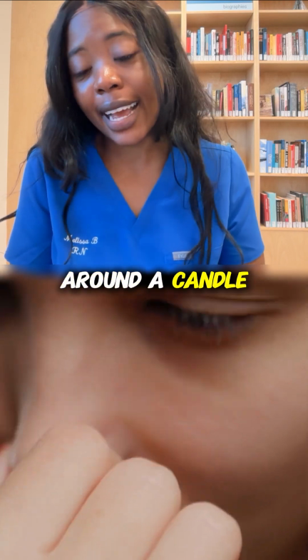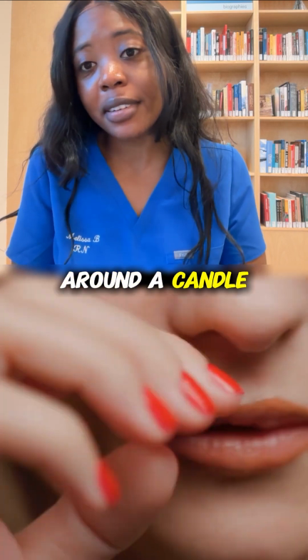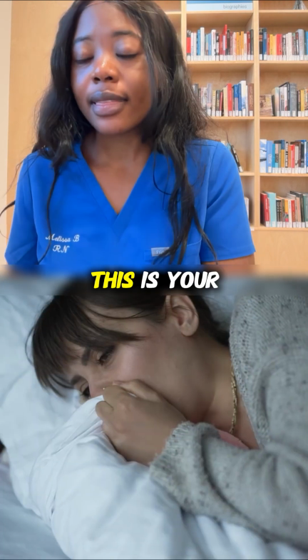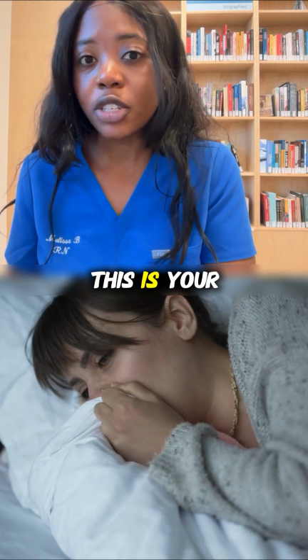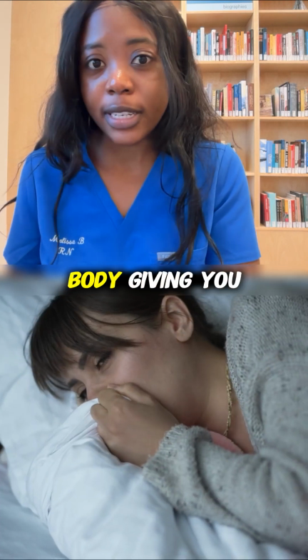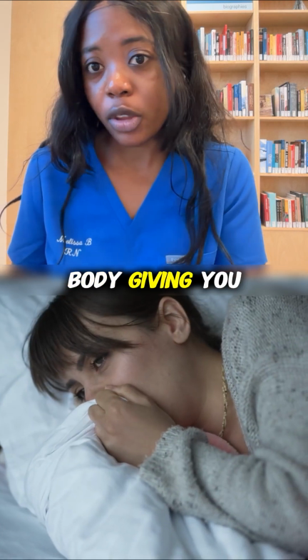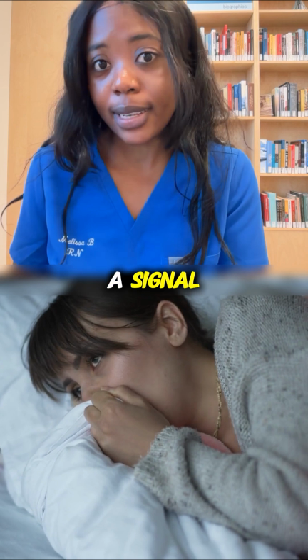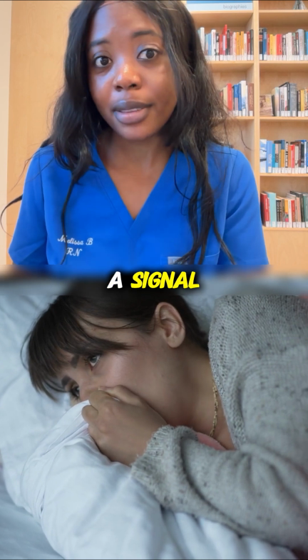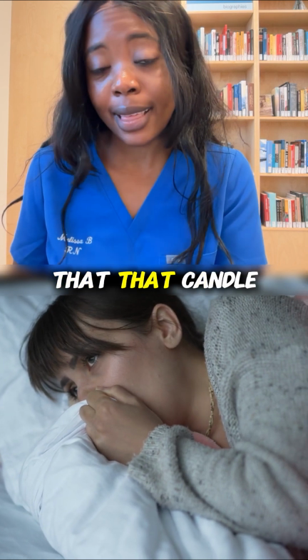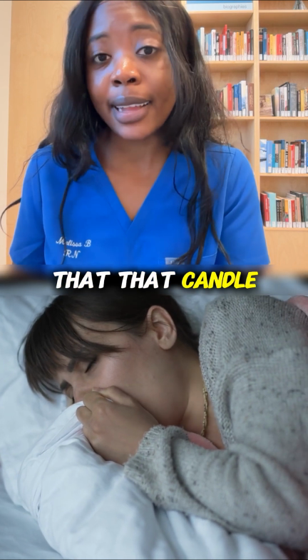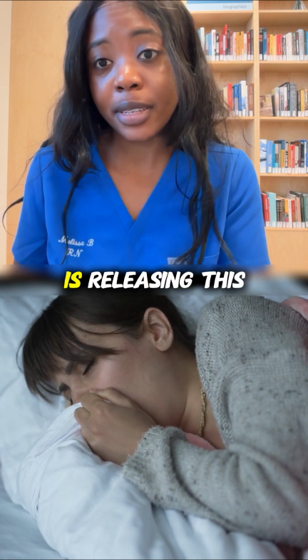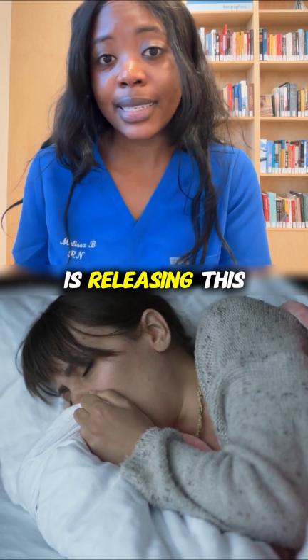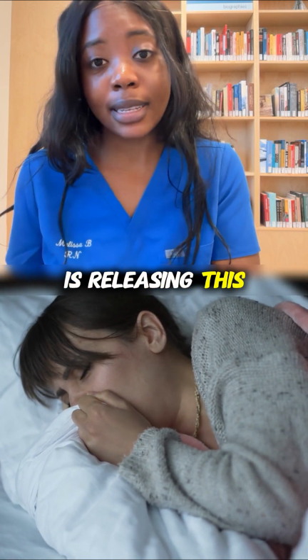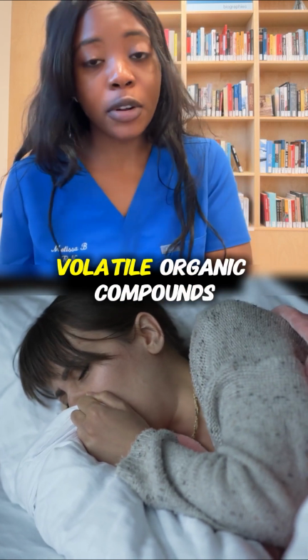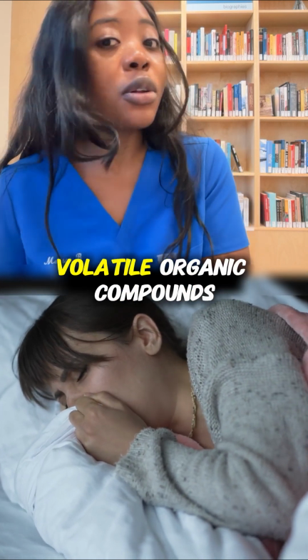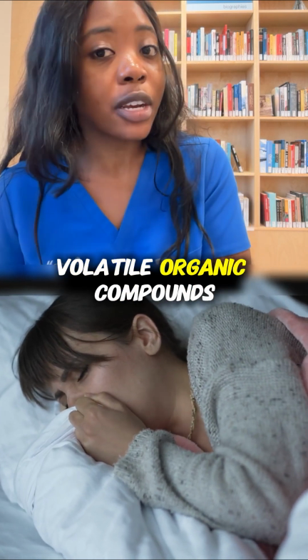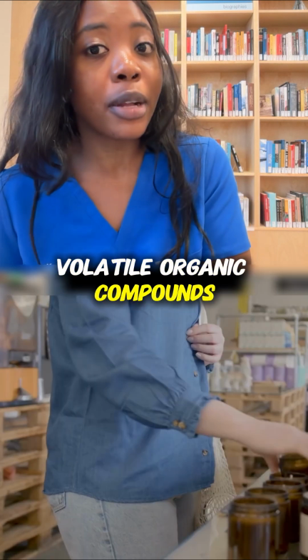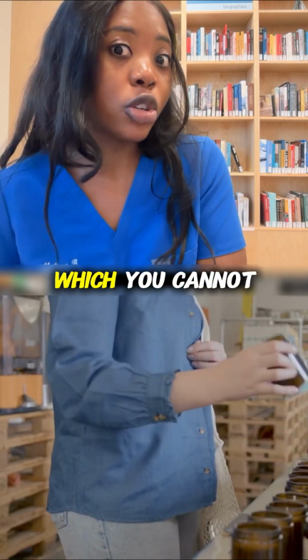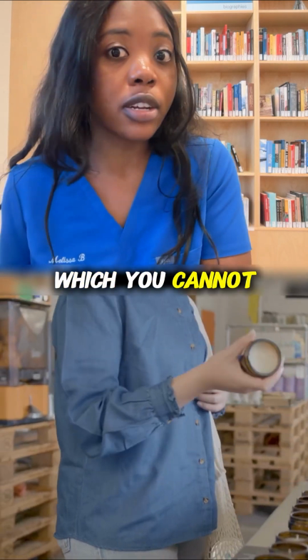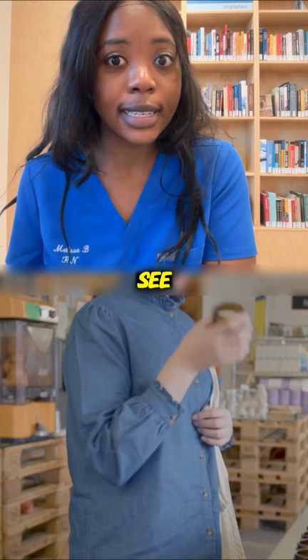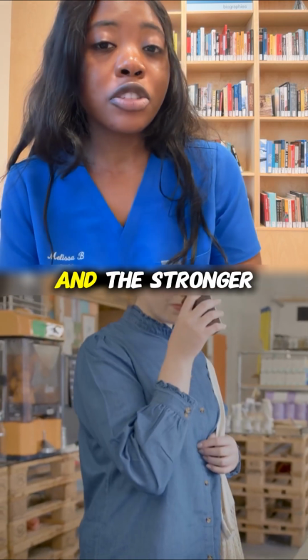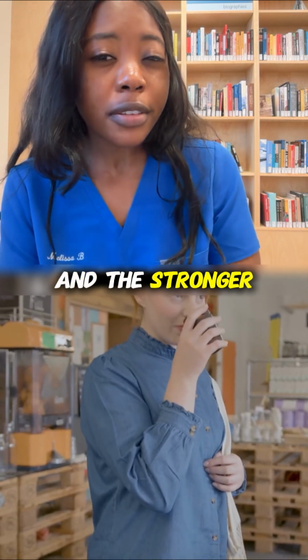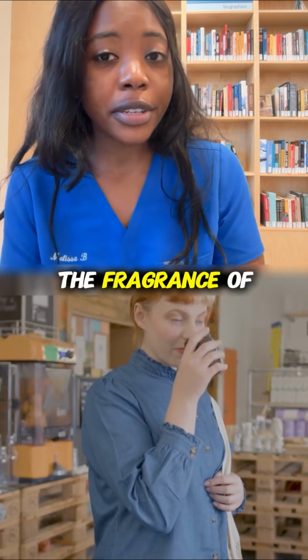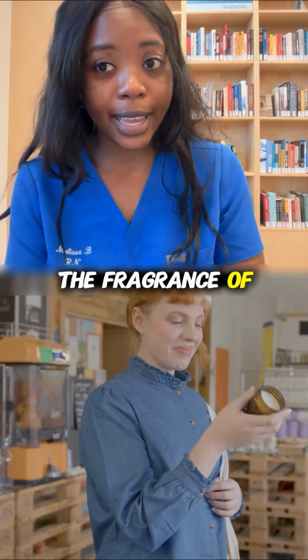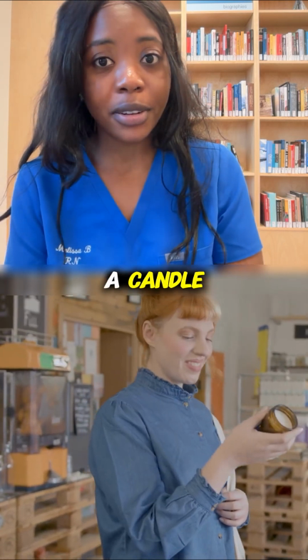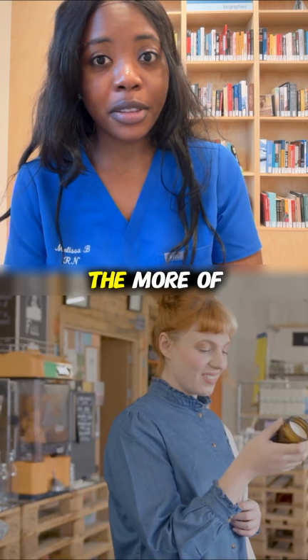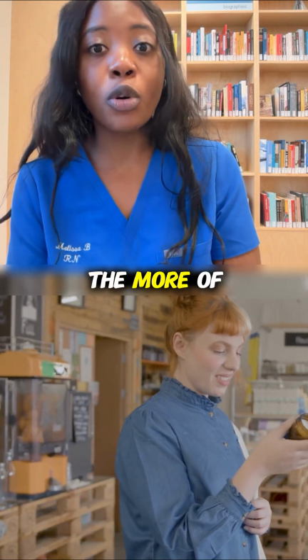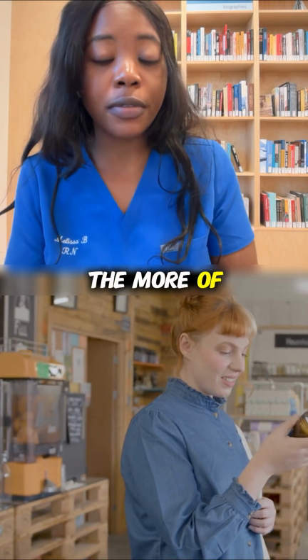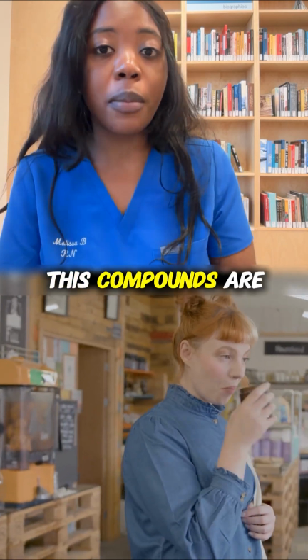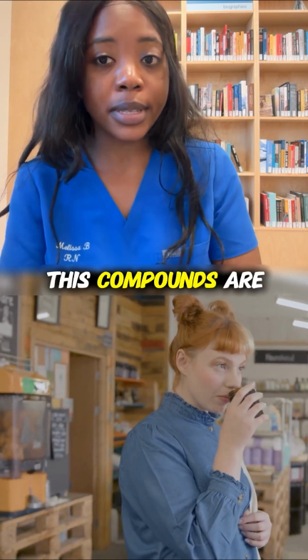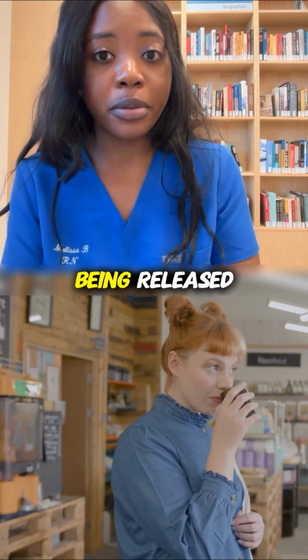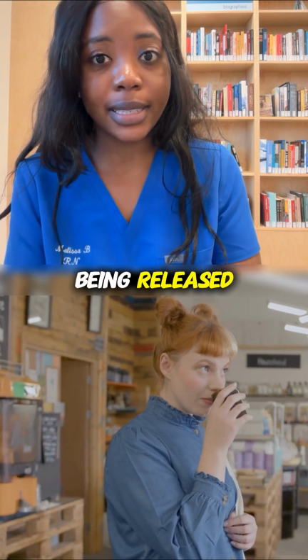If you get even a light scratchy or itchy feeling when you're around a candle, this is your body giving you a signal that the candle is releasing volatile organic compounds which you cannot see. And the stronger the fragrance of a candle, the more of these compounds are being released.